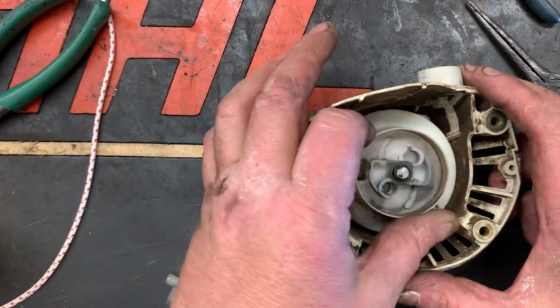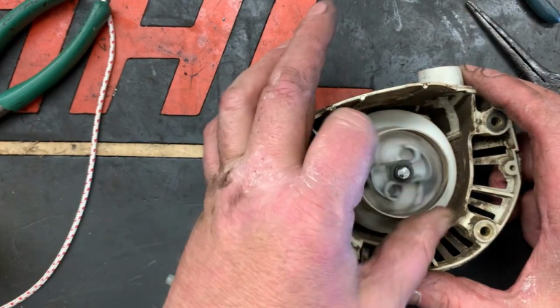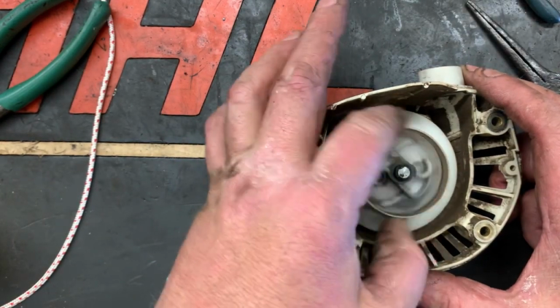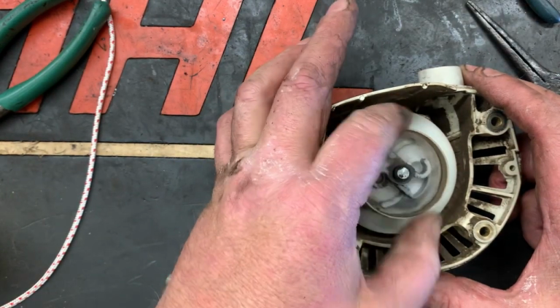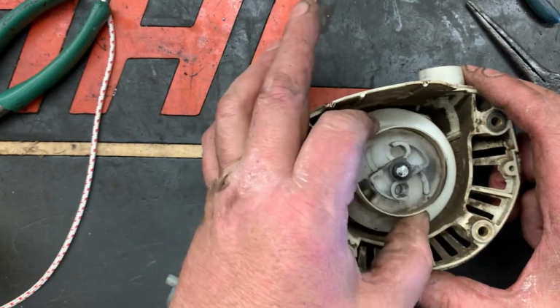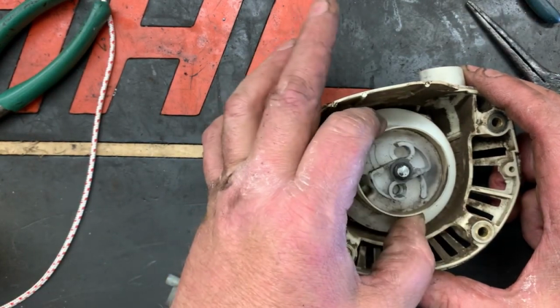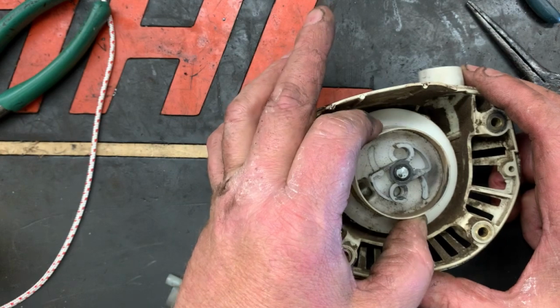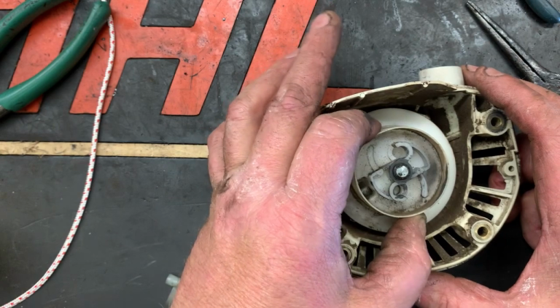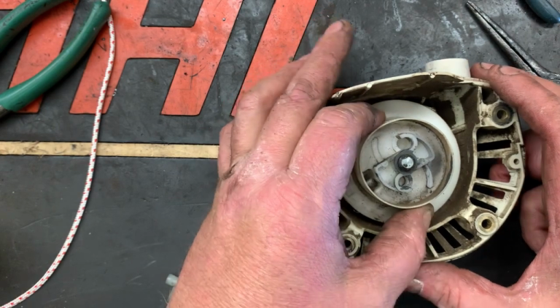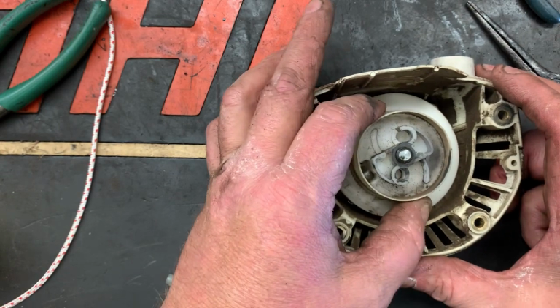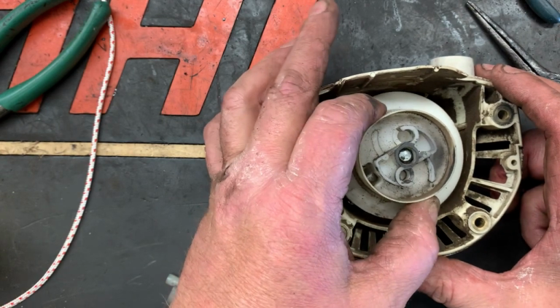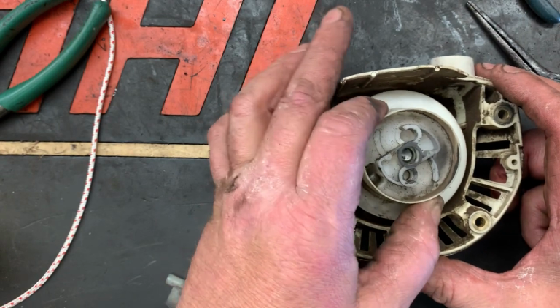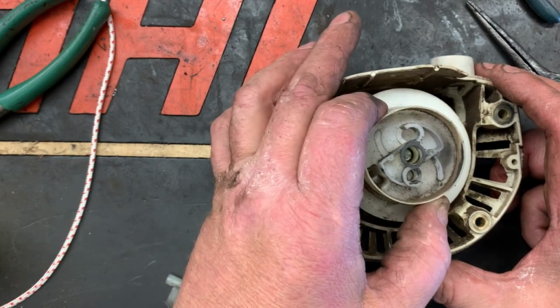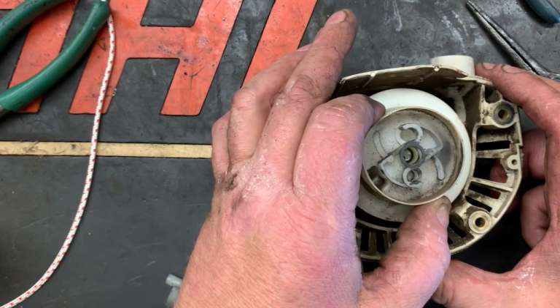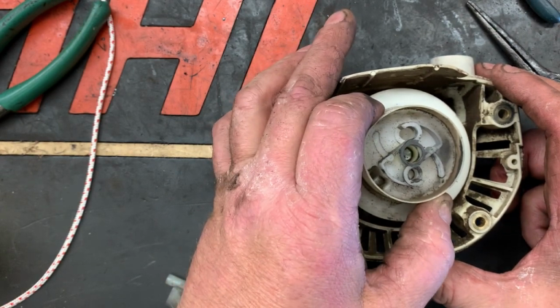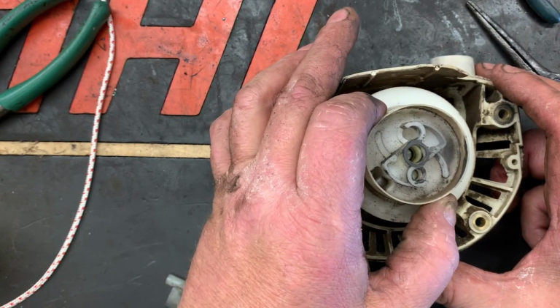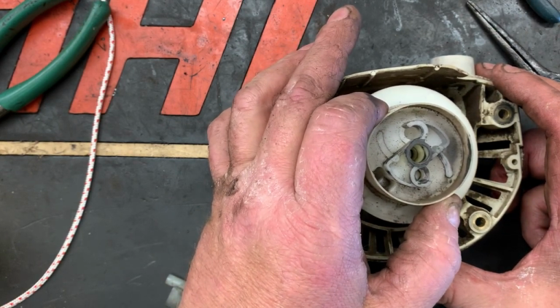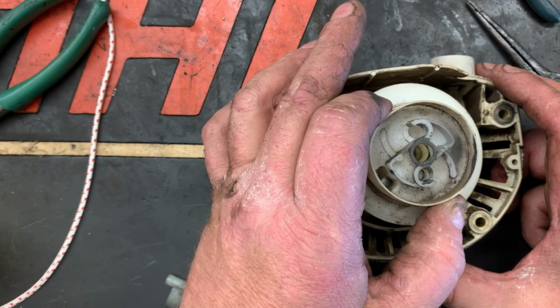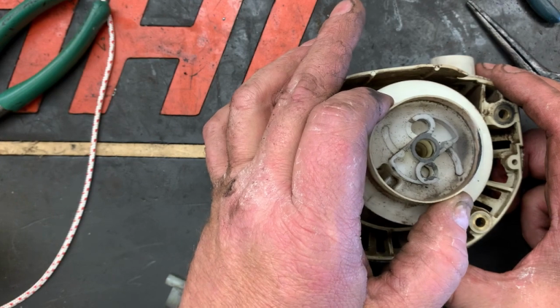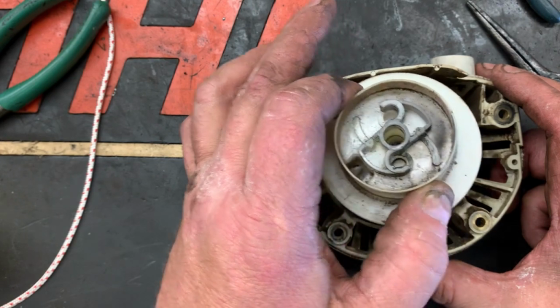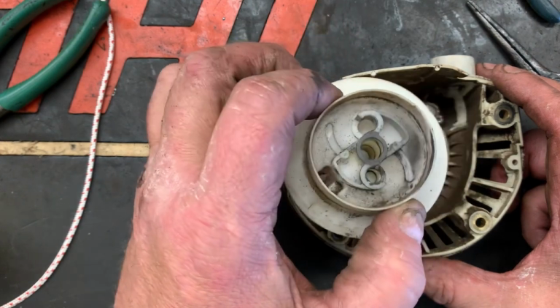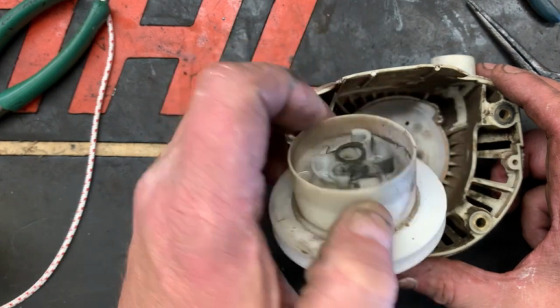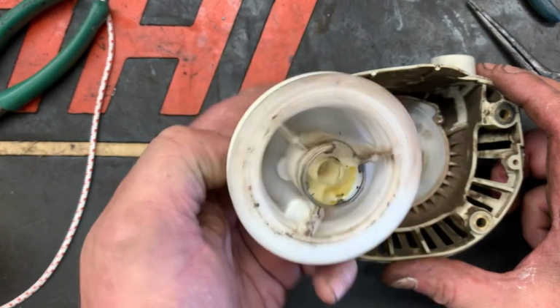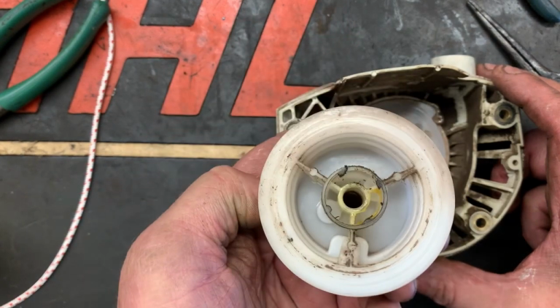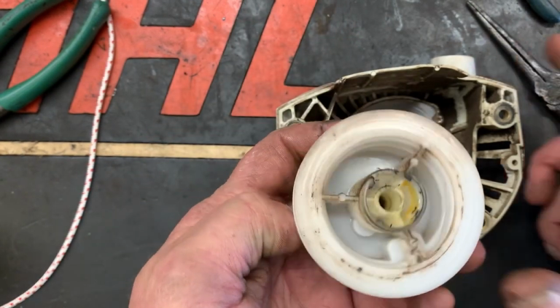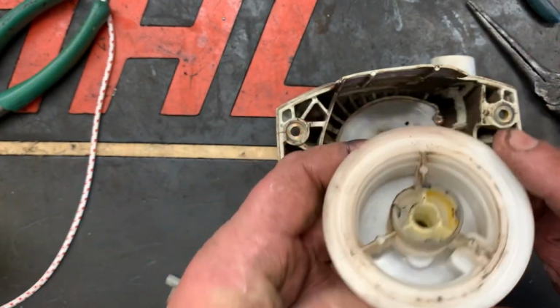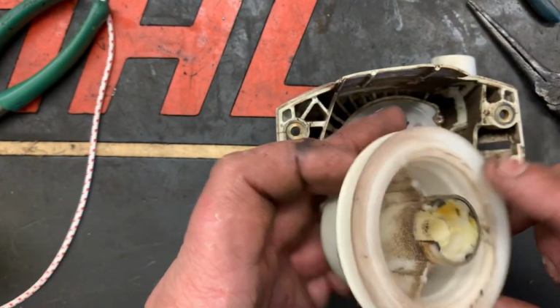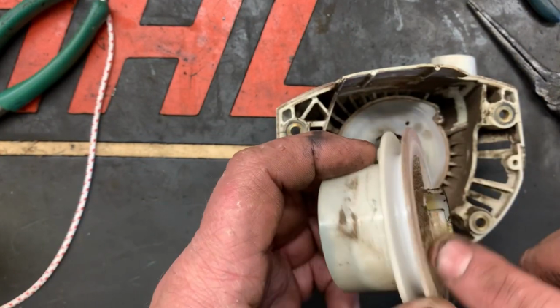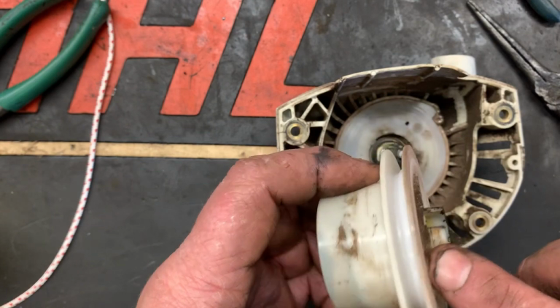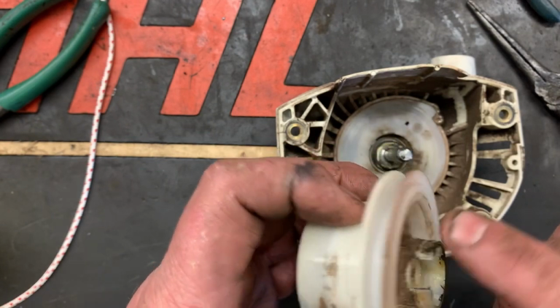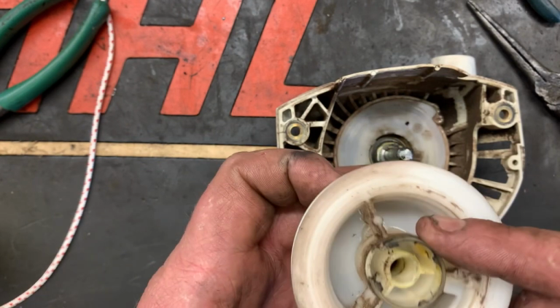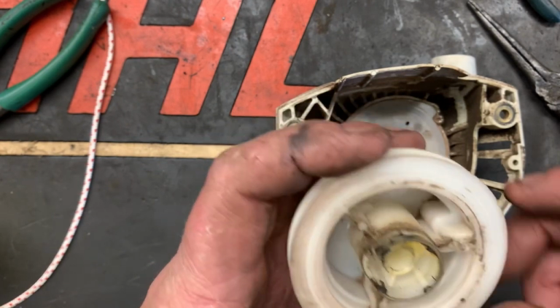Now just kind of twist it back and forth to dislodge the spring. Make sure you're not going to pull the spring out with it, and just flip it over — everything looks good.